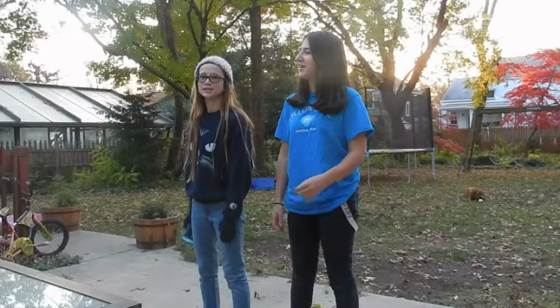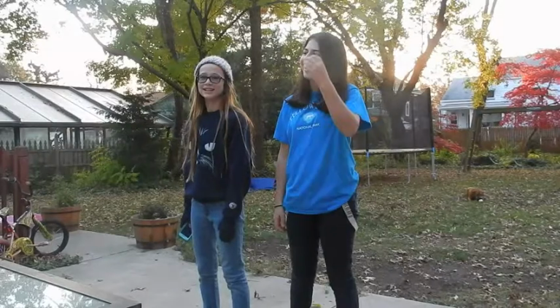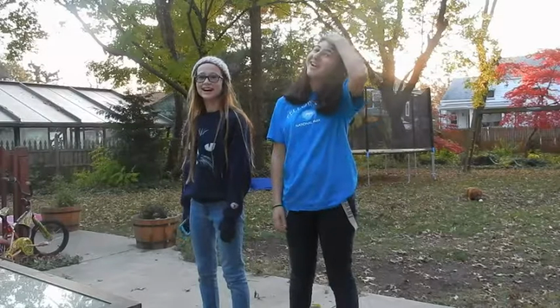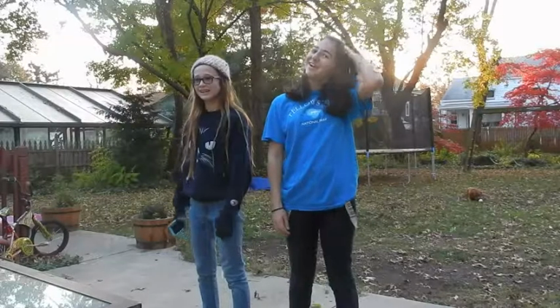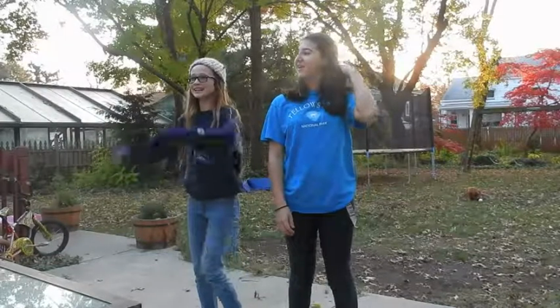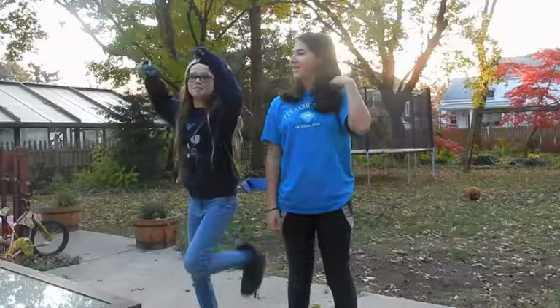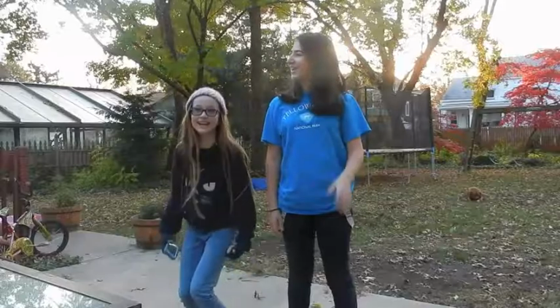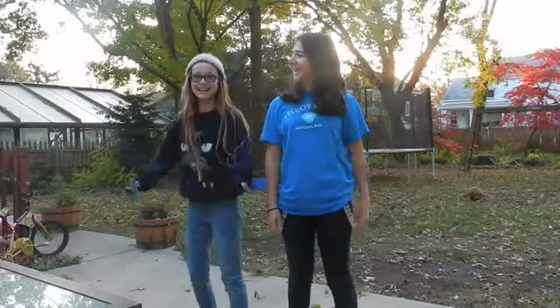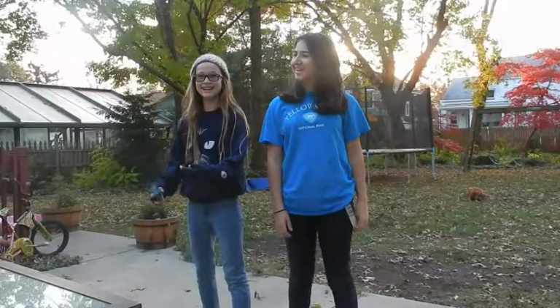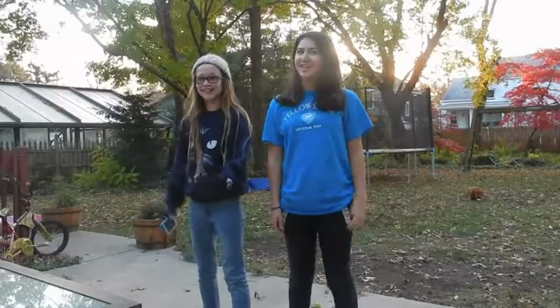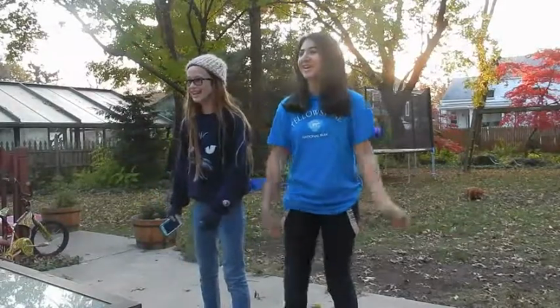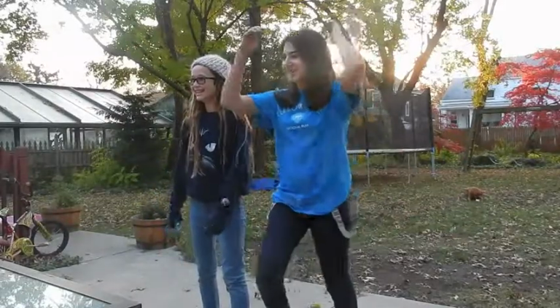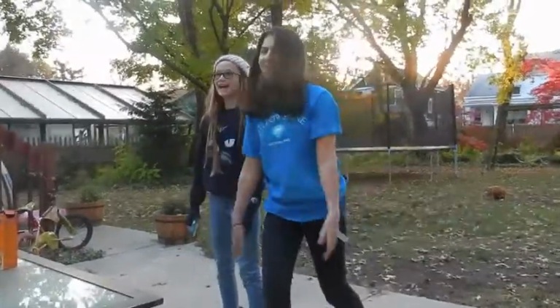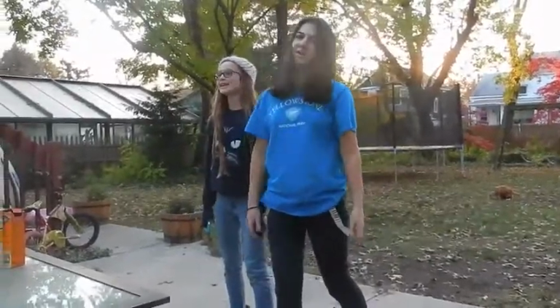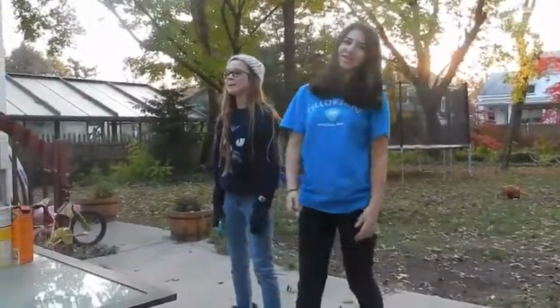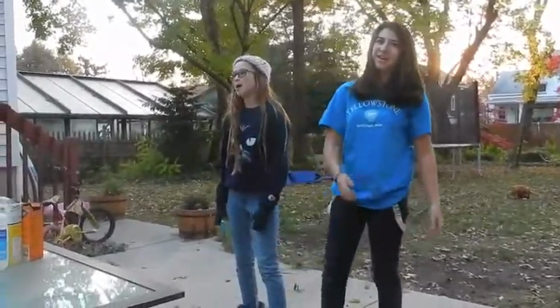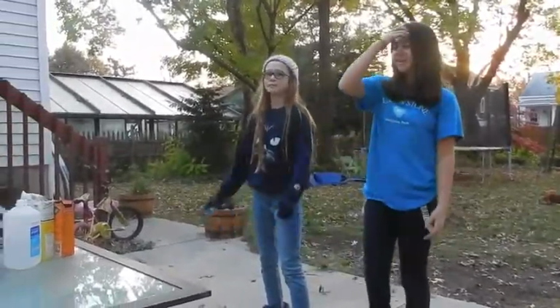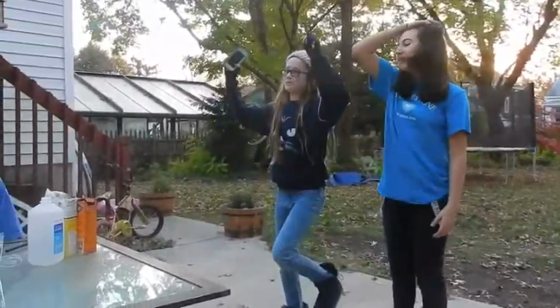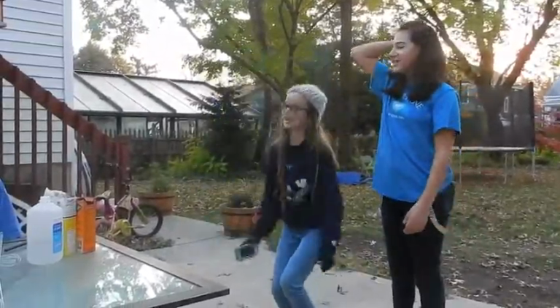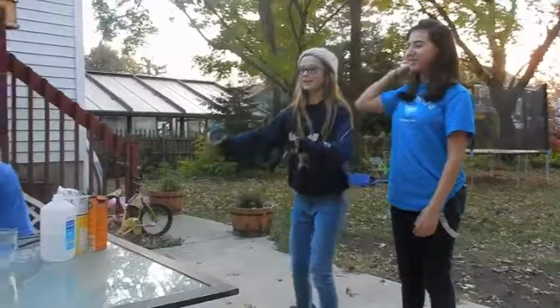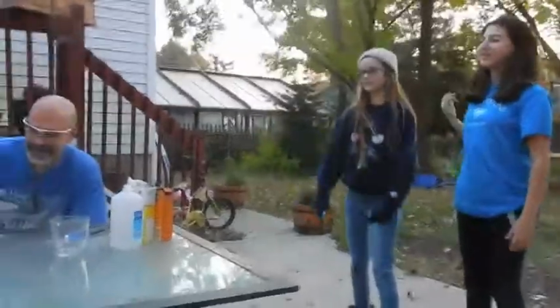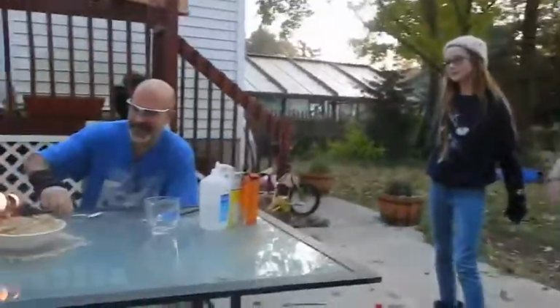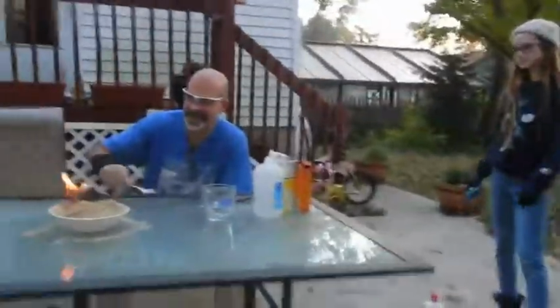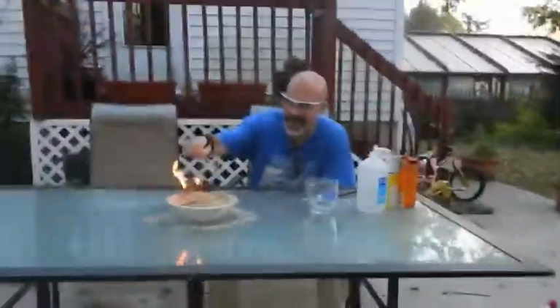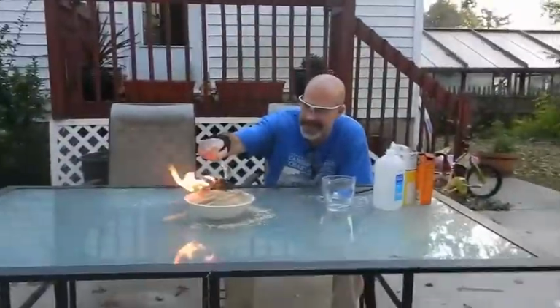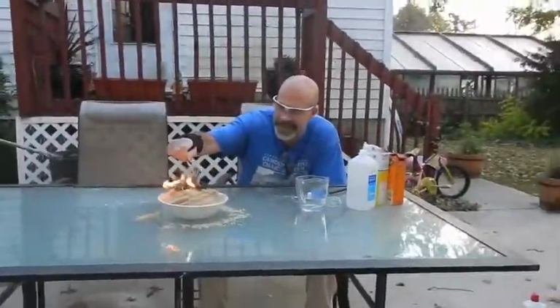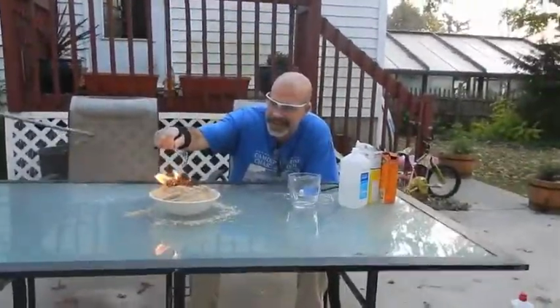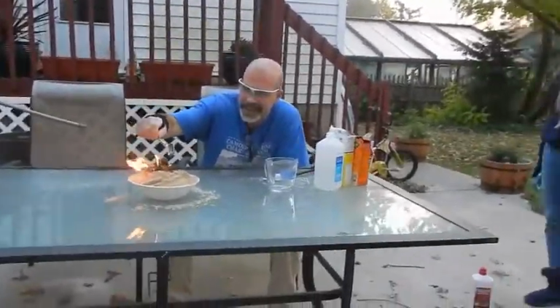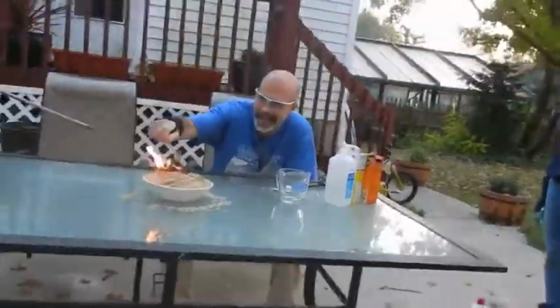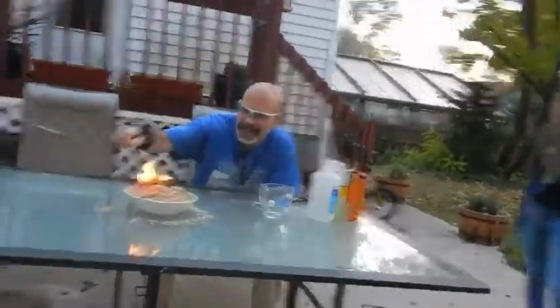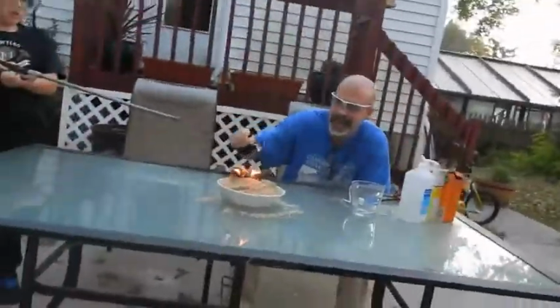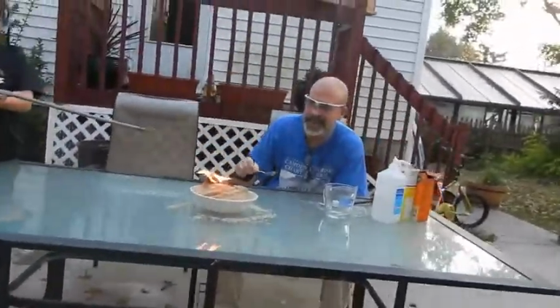Do that again. It needs to be big. It's dangerous, it can't just be big — it has to be big. There you go, yeah, that's great. It has to be humongous.